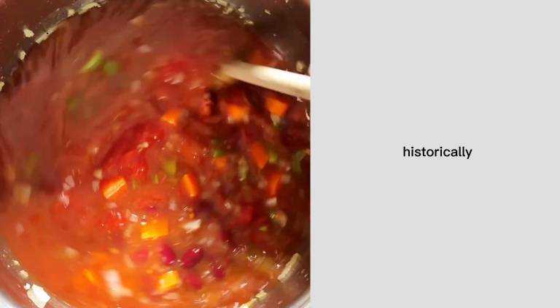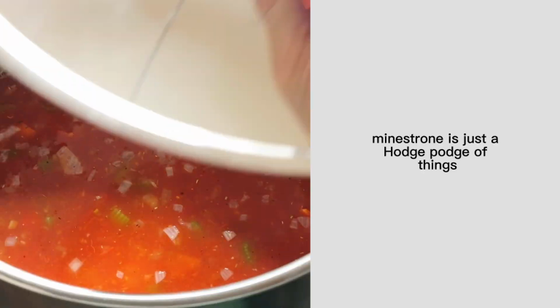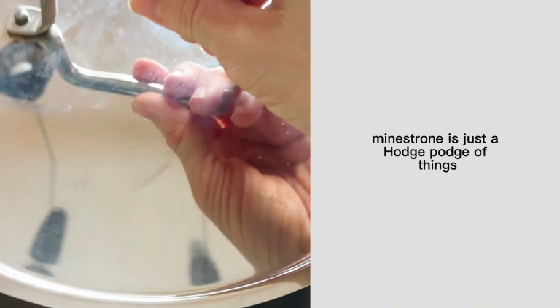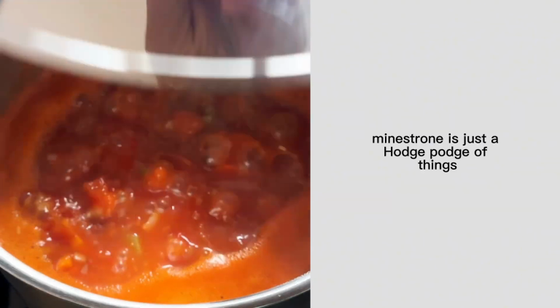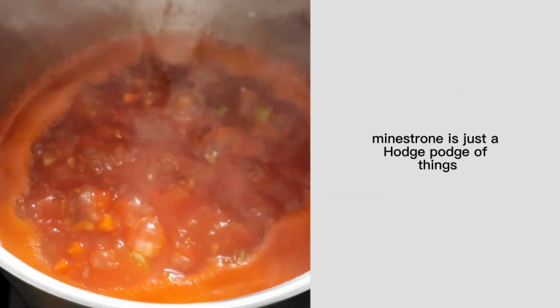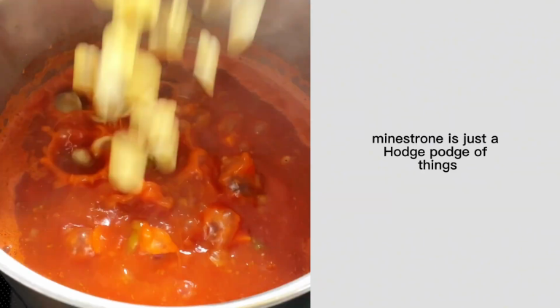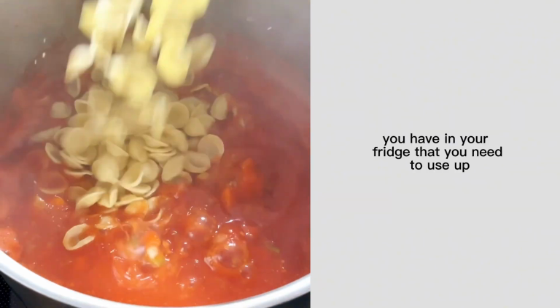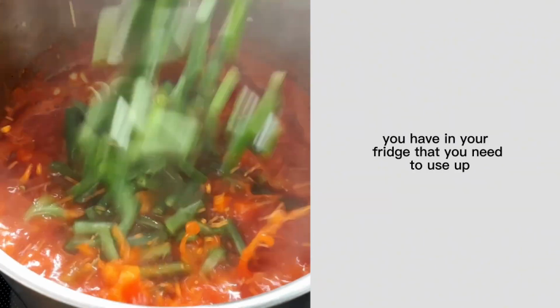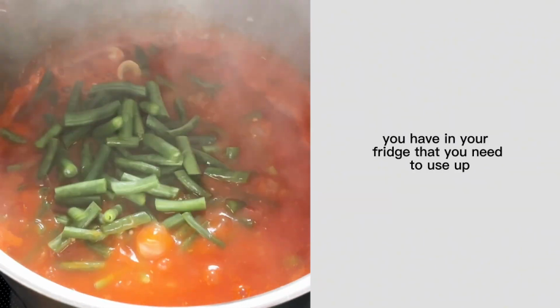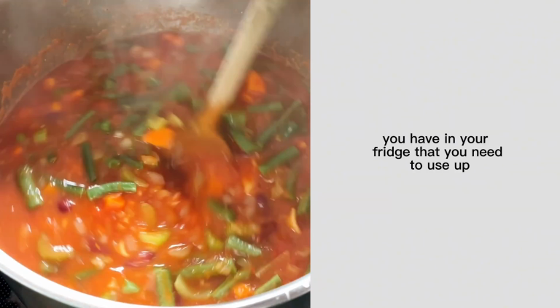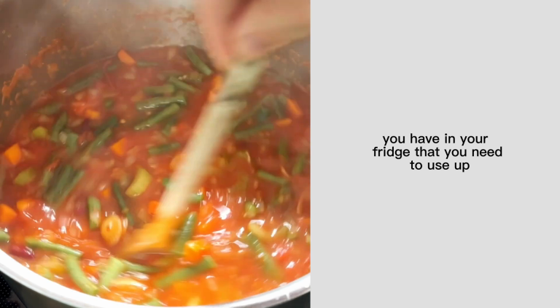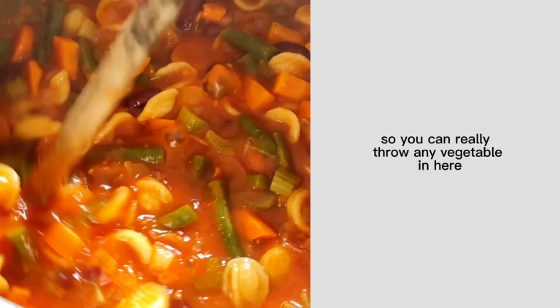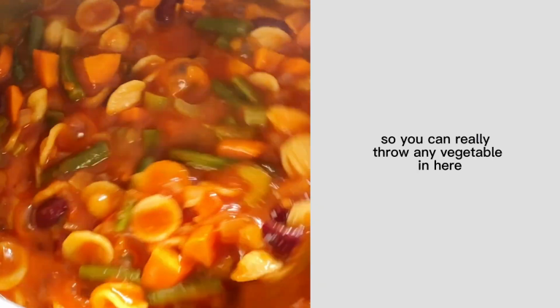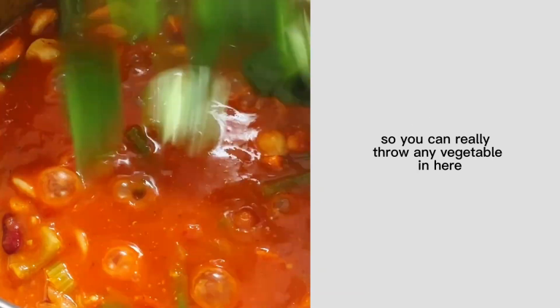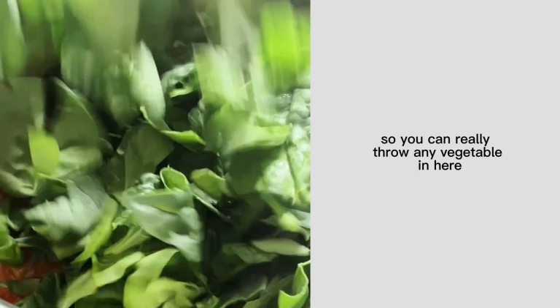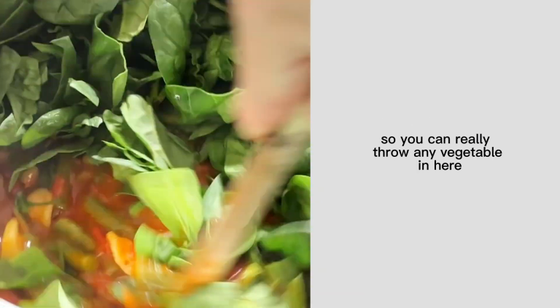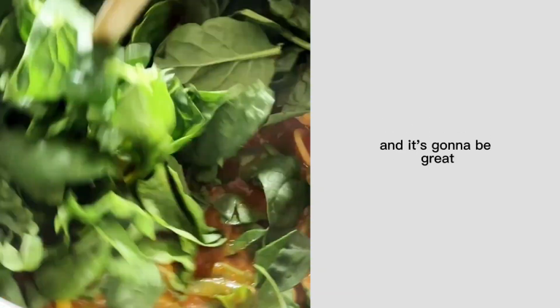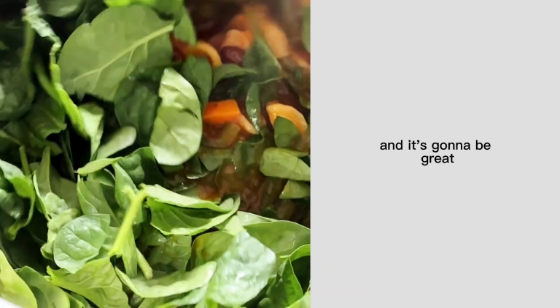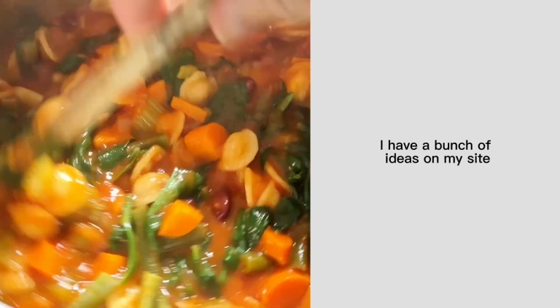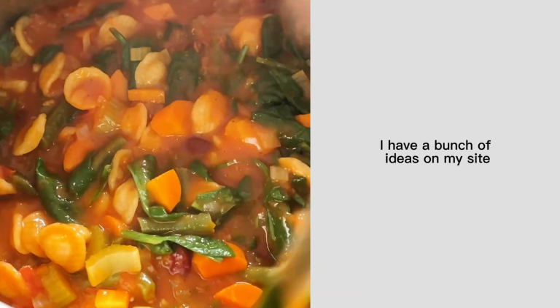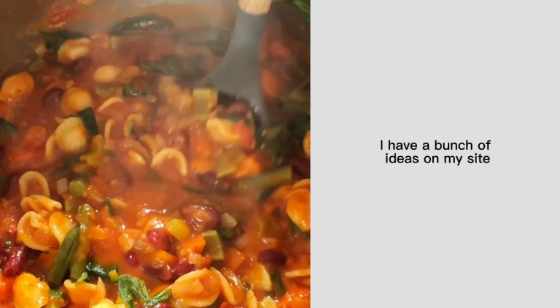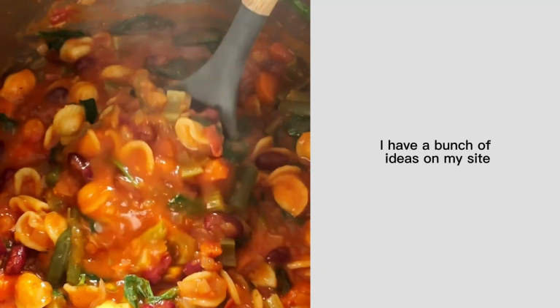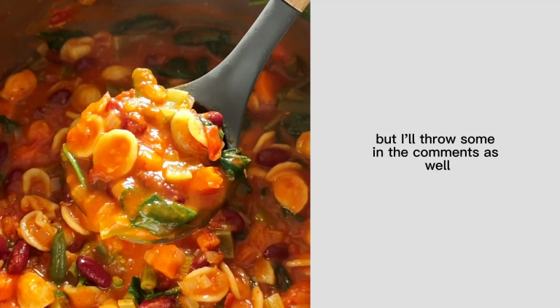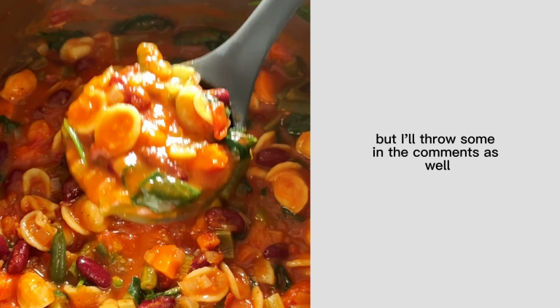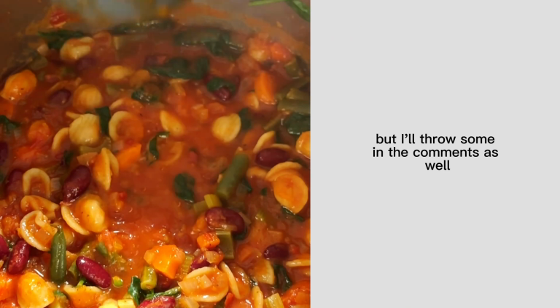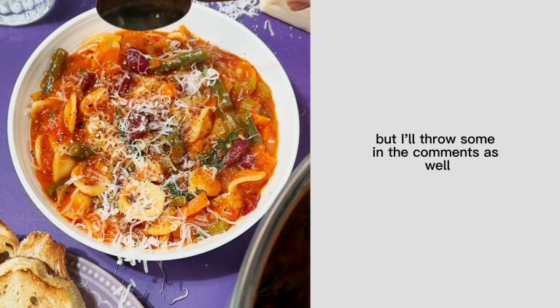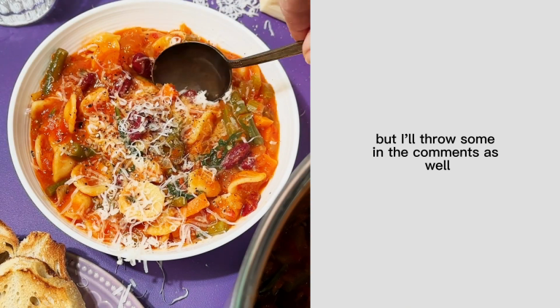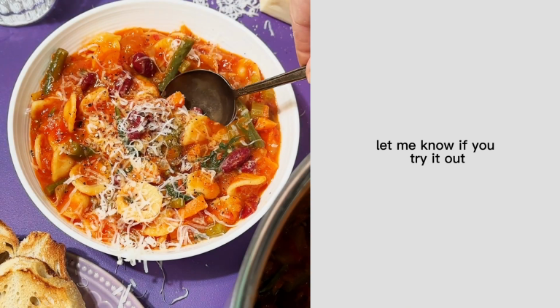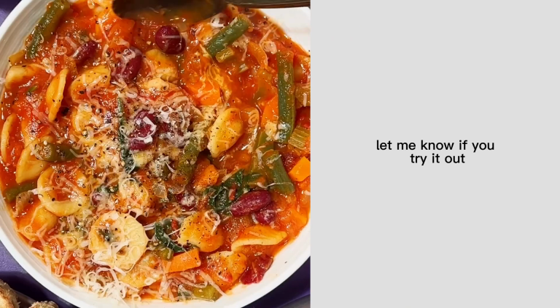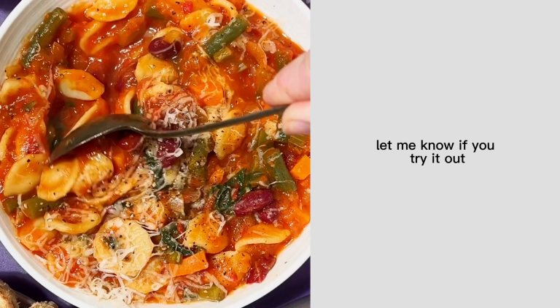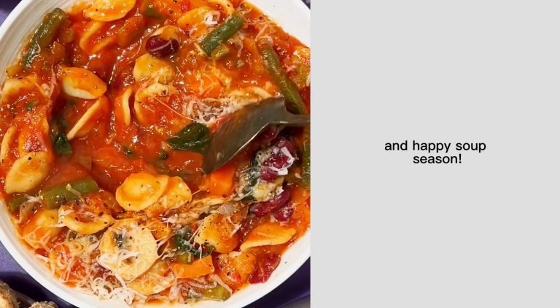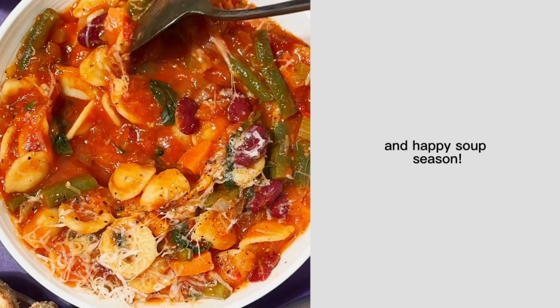Historically, minestrone is just a hodgepodge of things you have in your fridge that you need to use up. So you can really throw any vegetable in here and it's going to be great. I have a bunch of ideas on my site, but I'll throw some in the comments as well. Let me know if you try it out, and happy soup season.